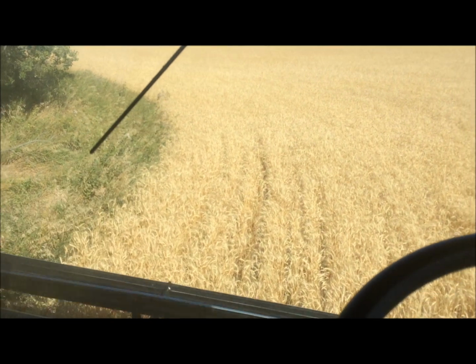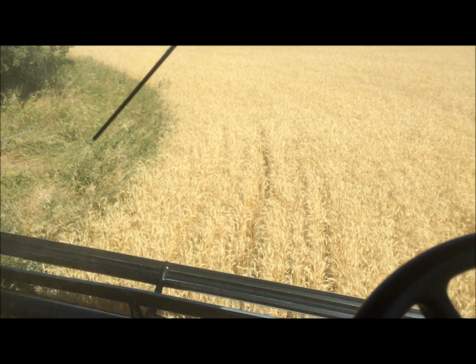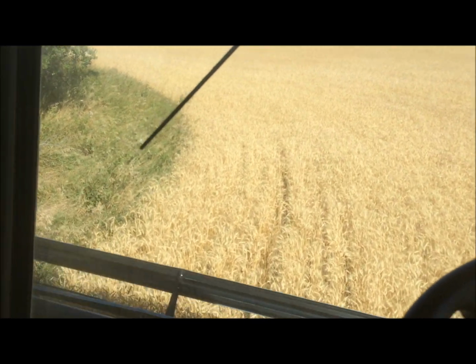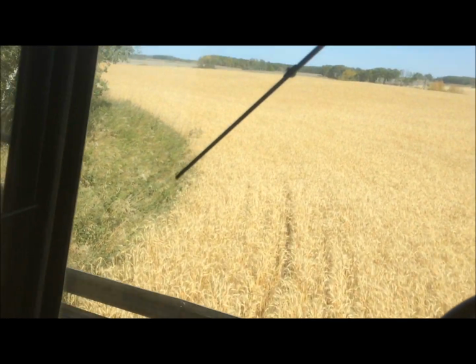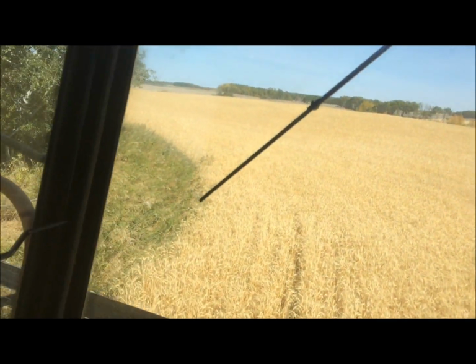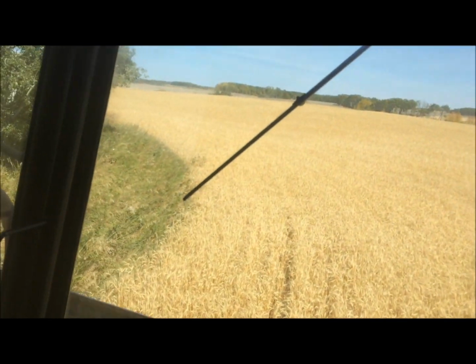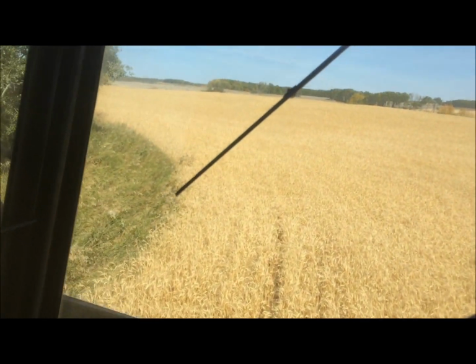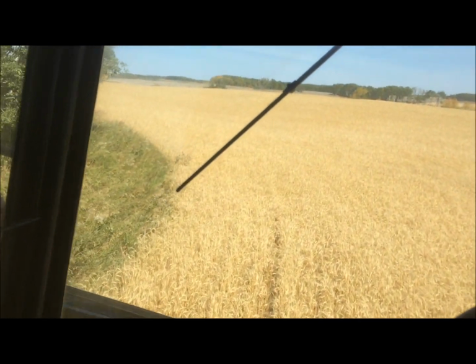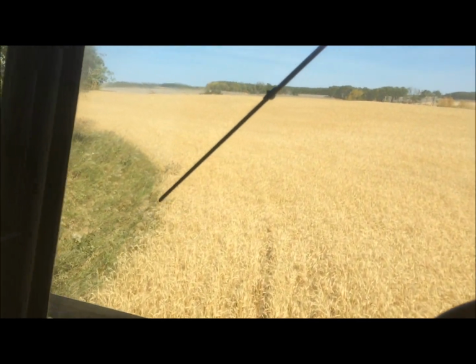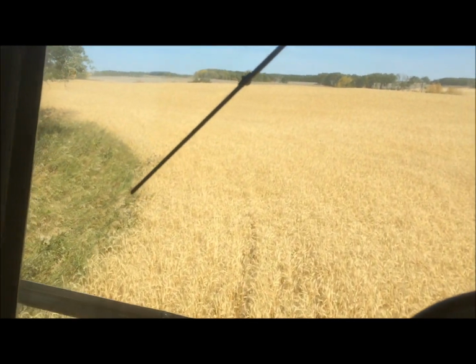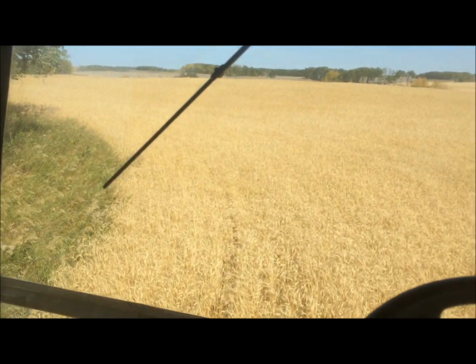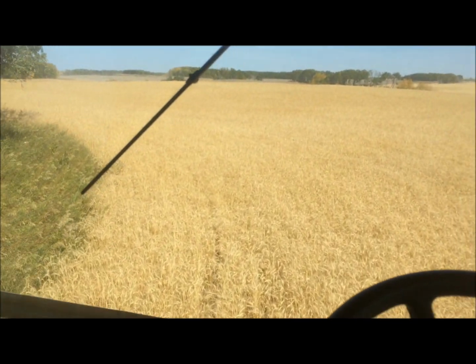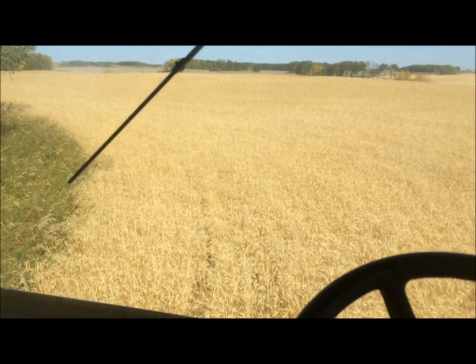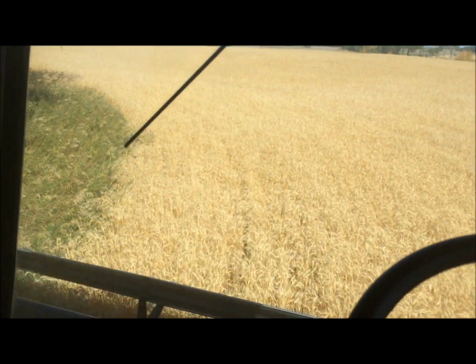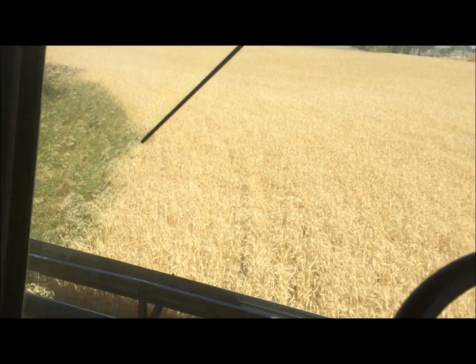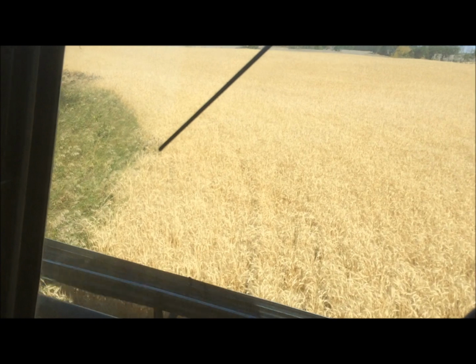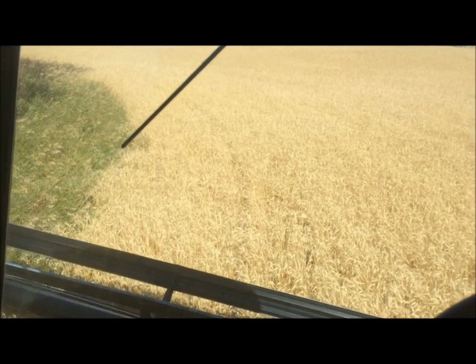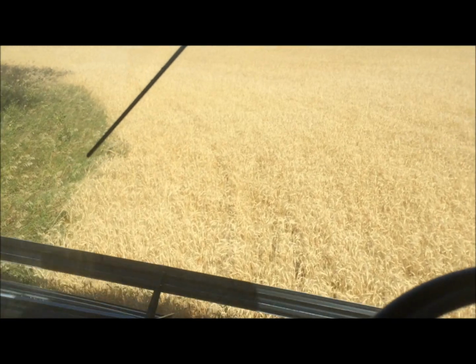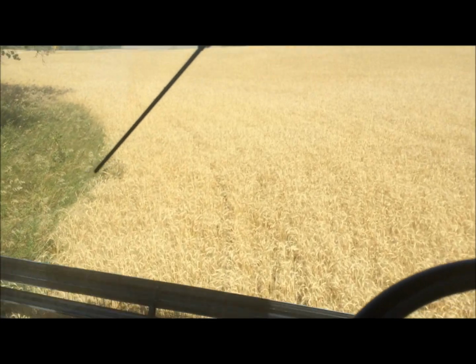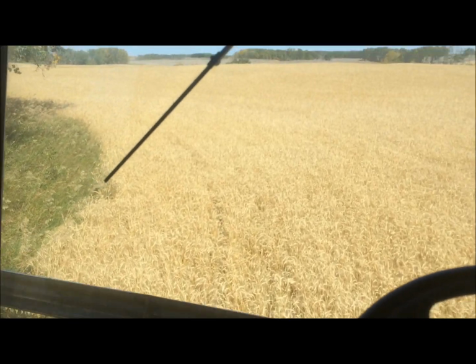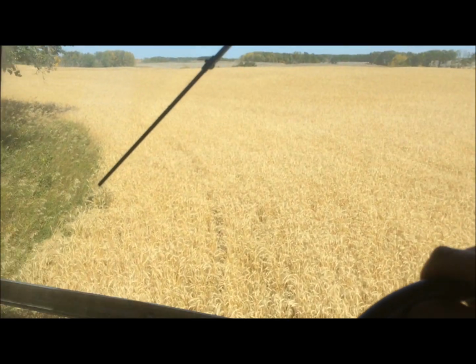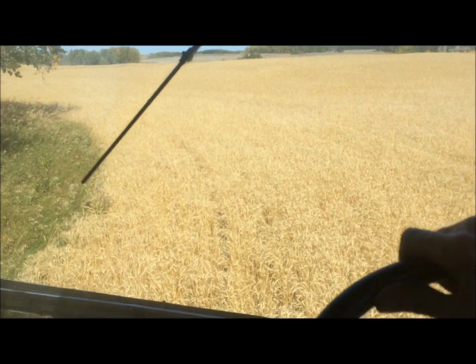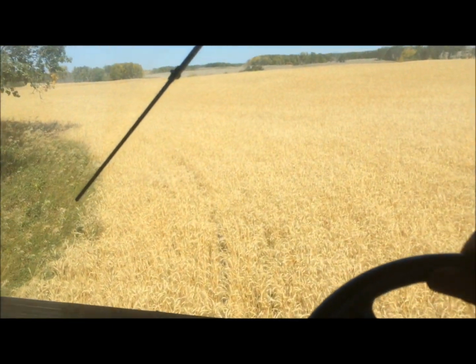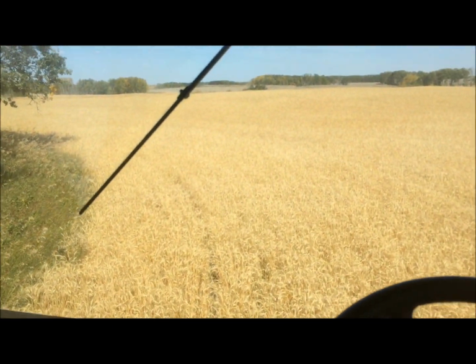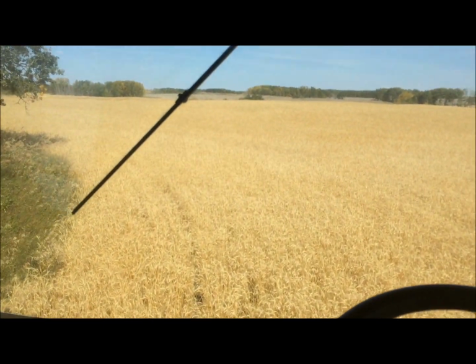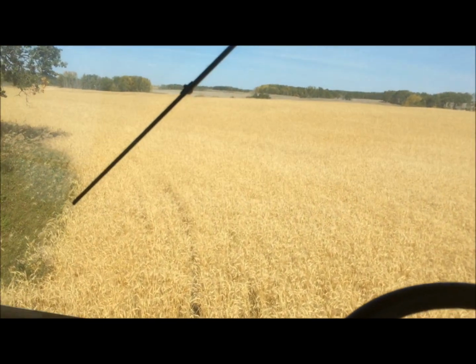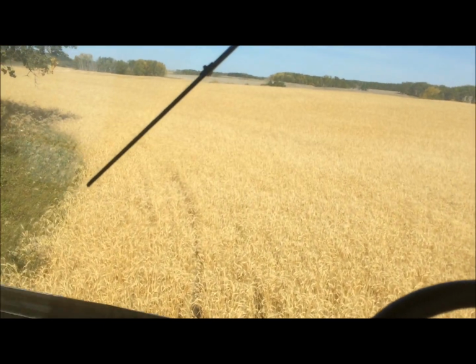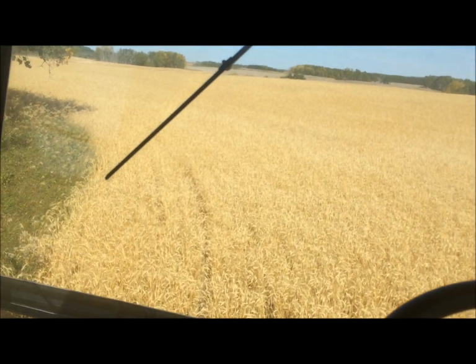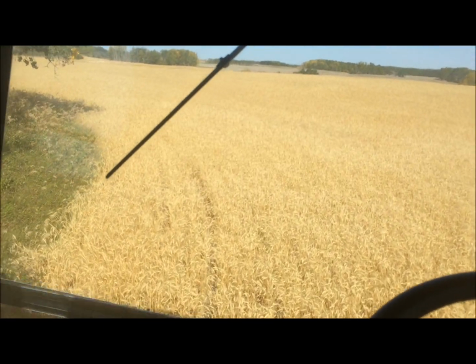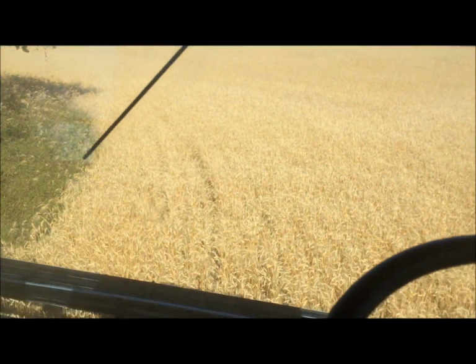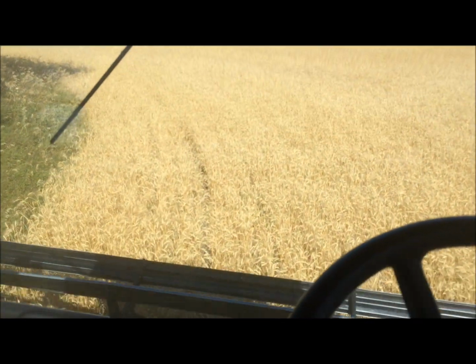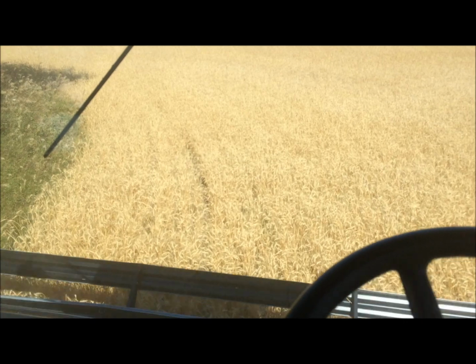We had a frost here a couple of nights ago, so that'll be nature's own desiccator — taking care of any green weeds that might have hung on, although really the crop was not bad for these.